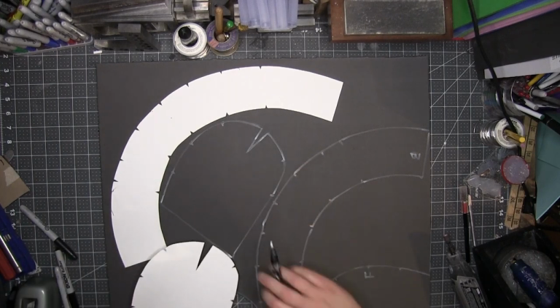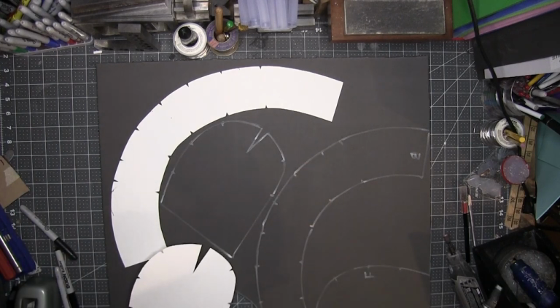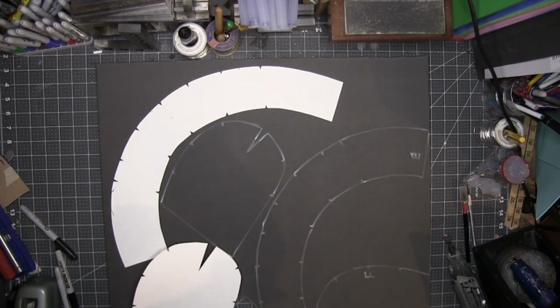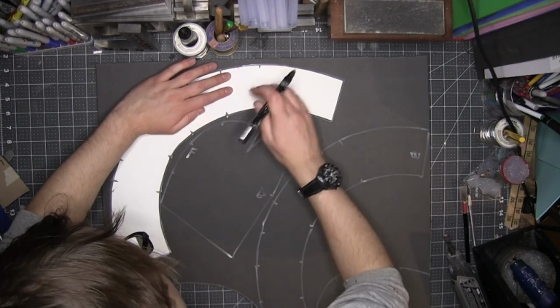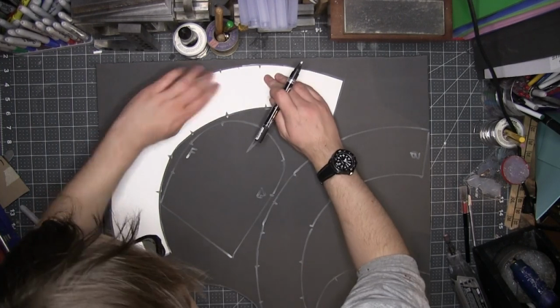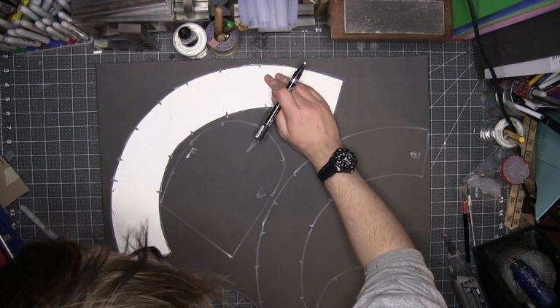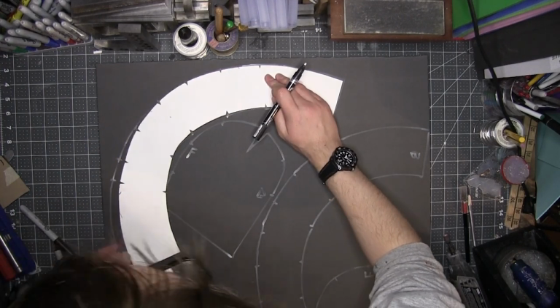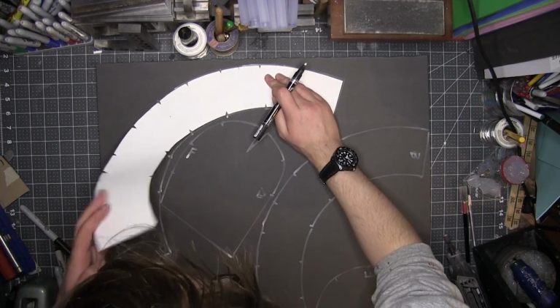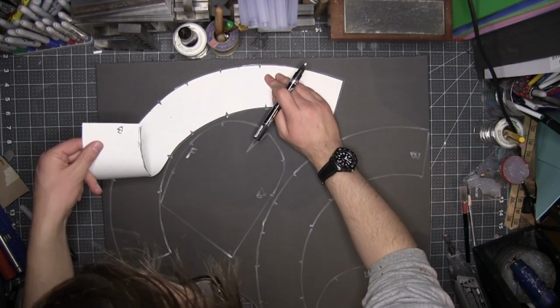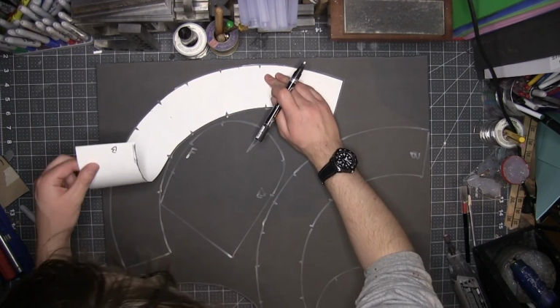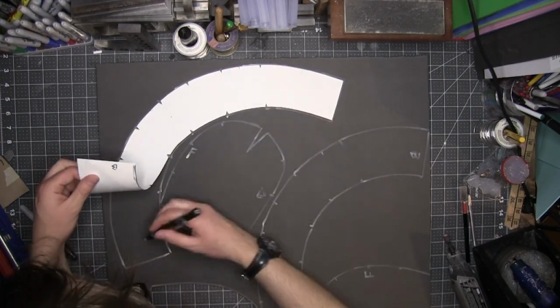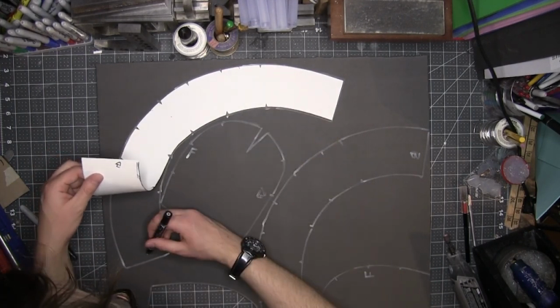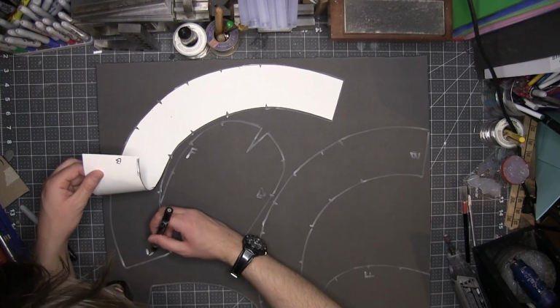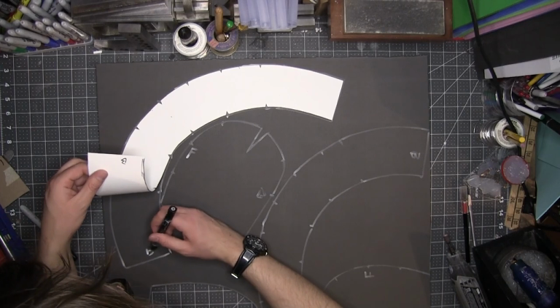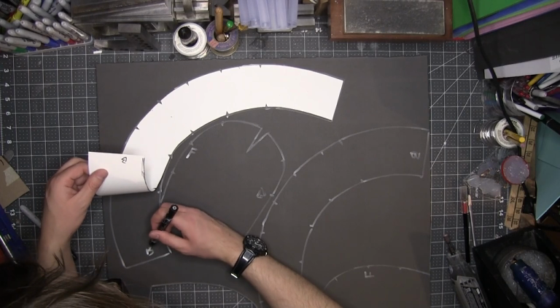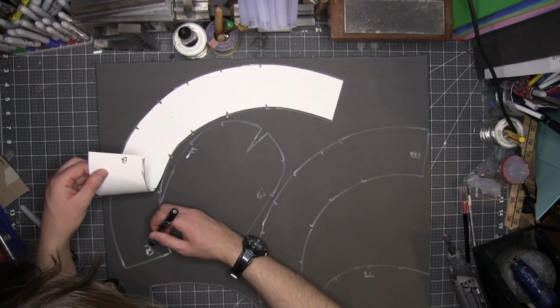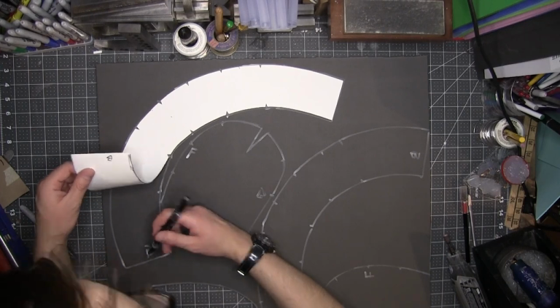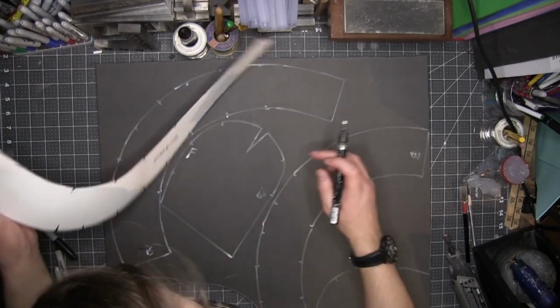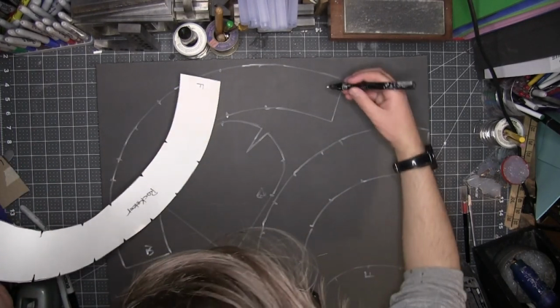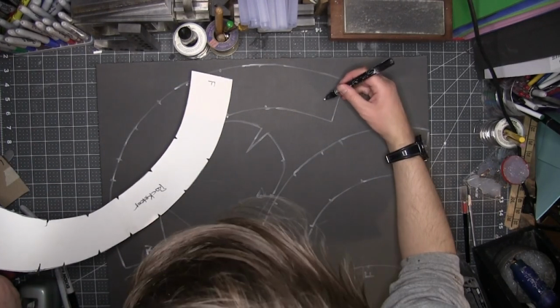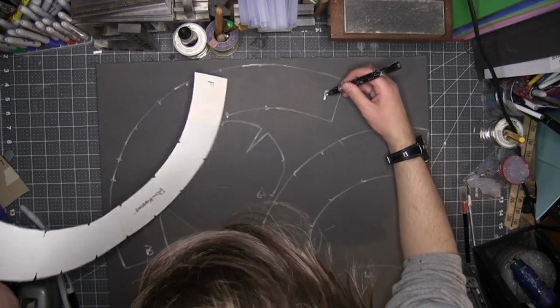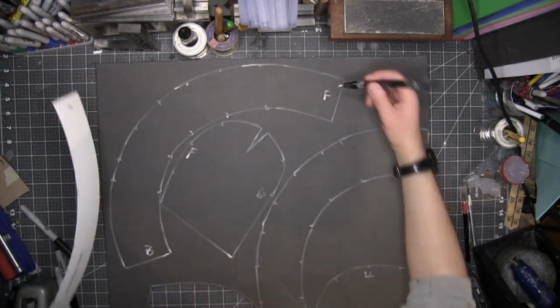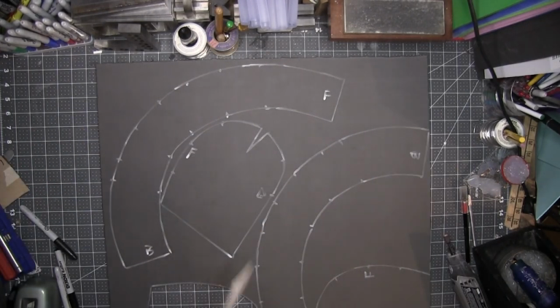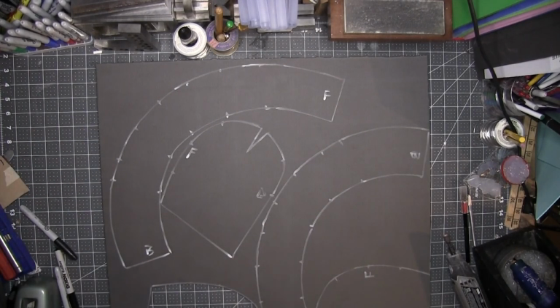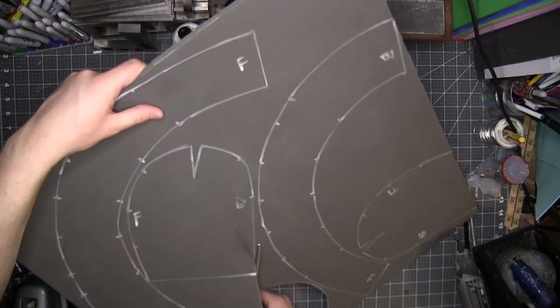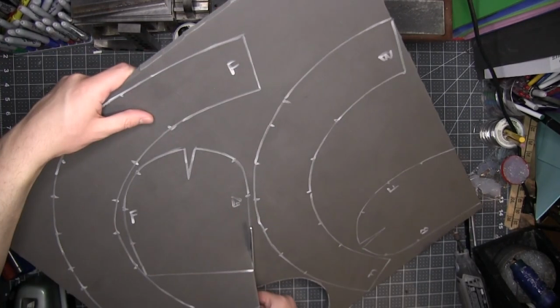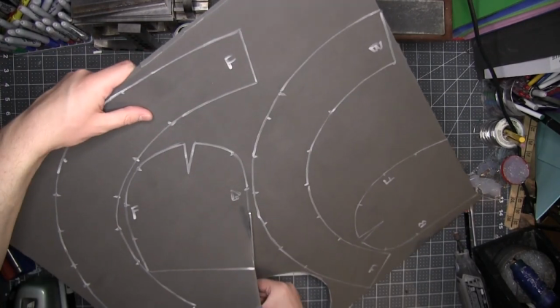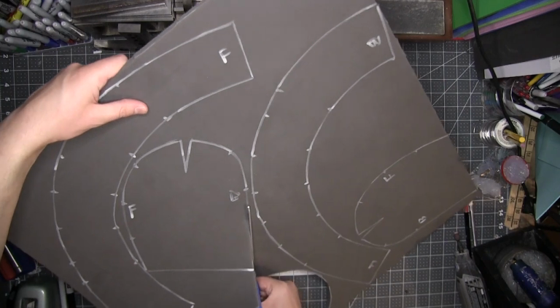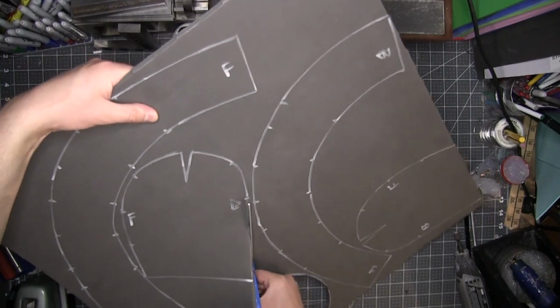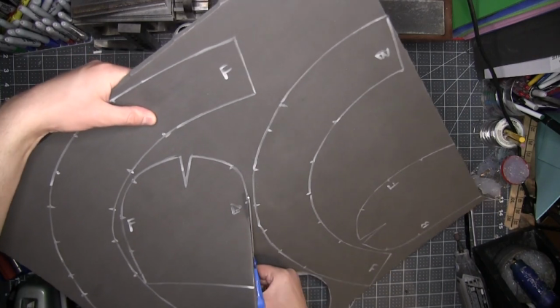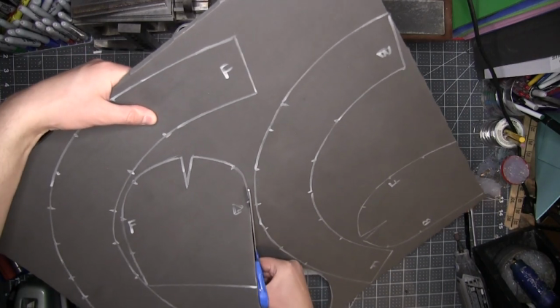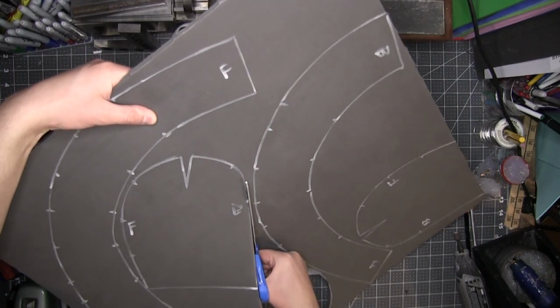I'm using a white paint marker for the trace lines because it shows up better on camera and also in real life, which is important because those registration marks can be hard to see. I don't know, just press harder with a sharpie, I guess.